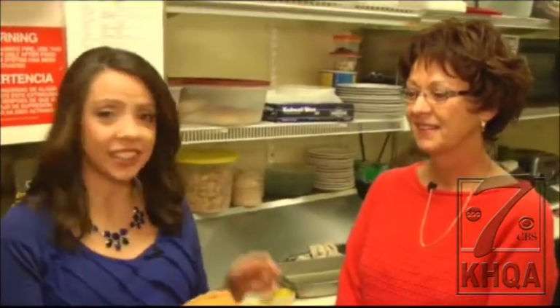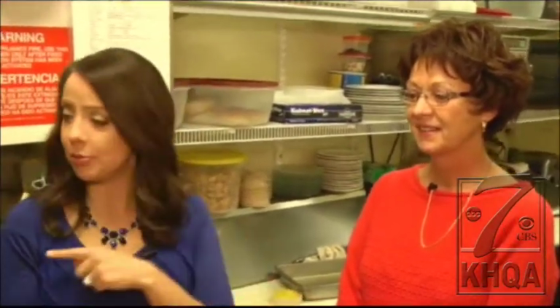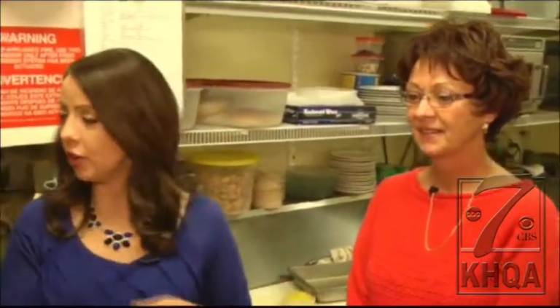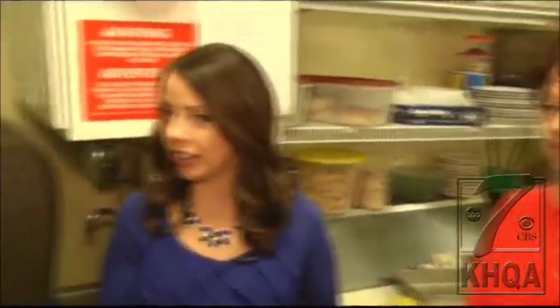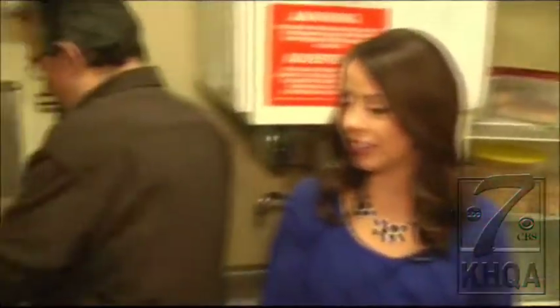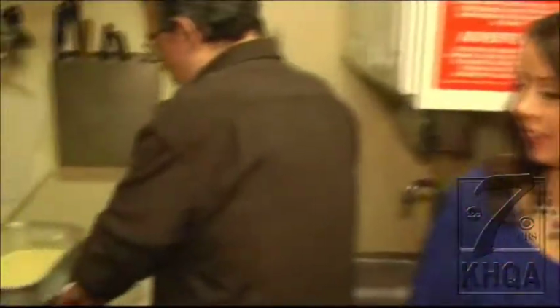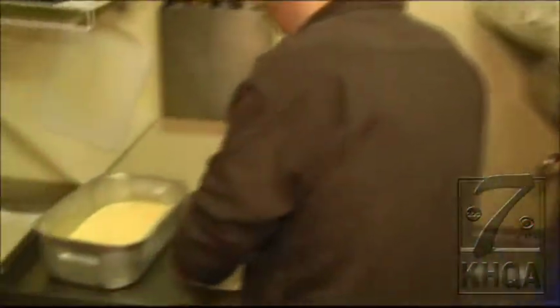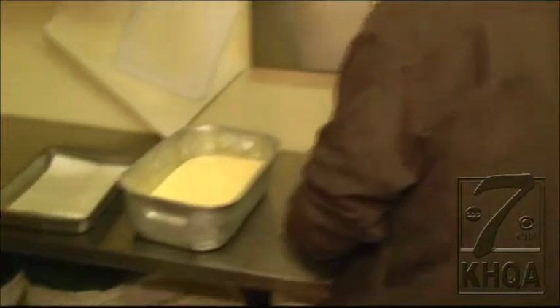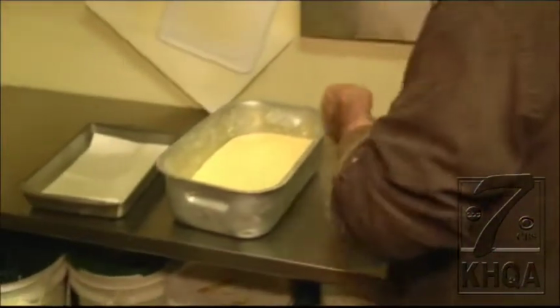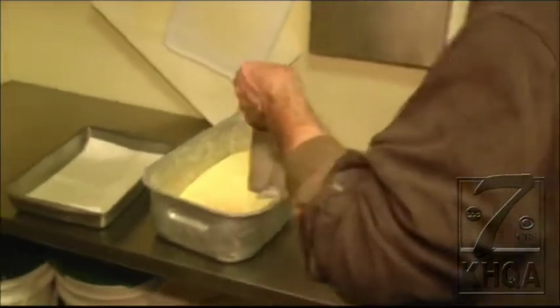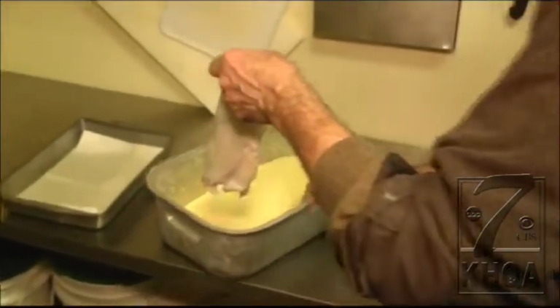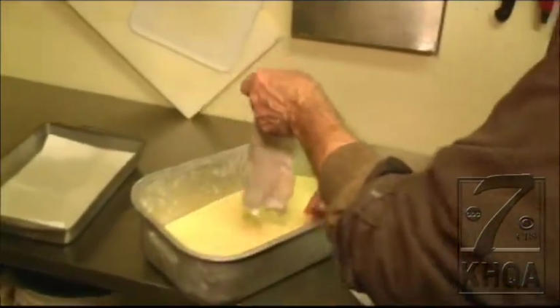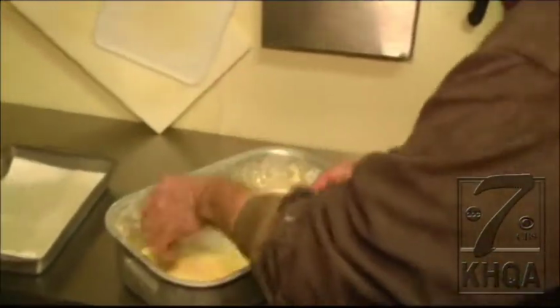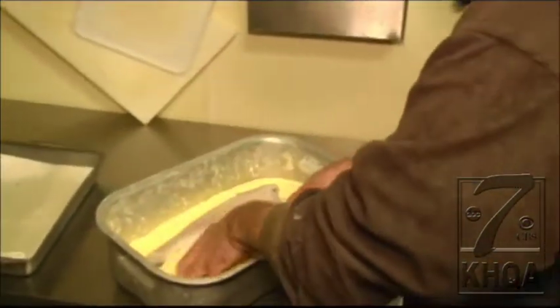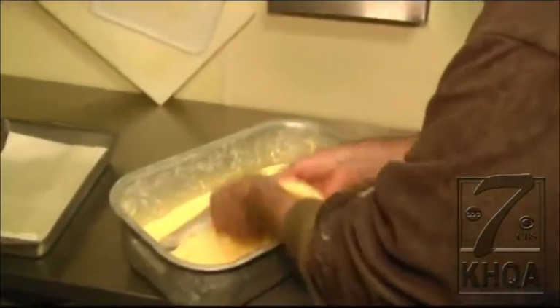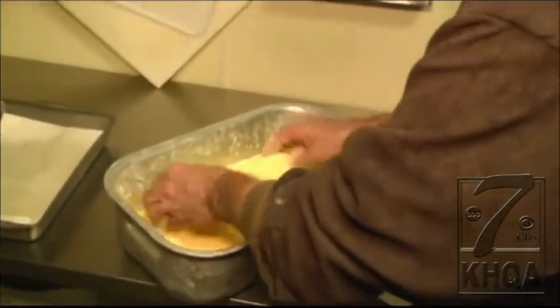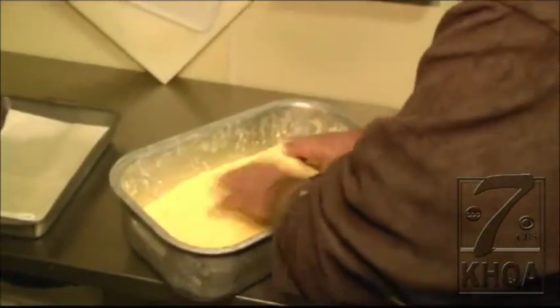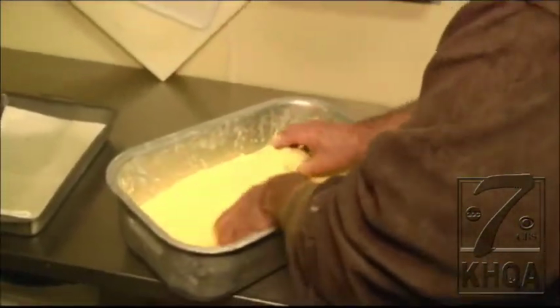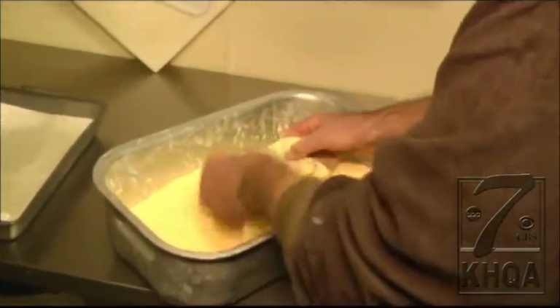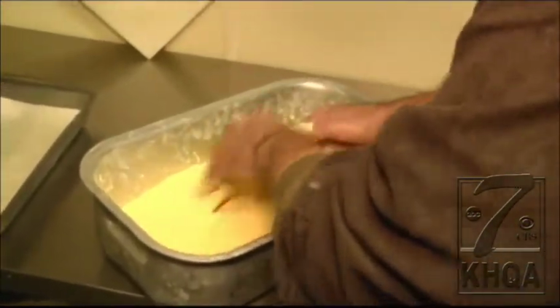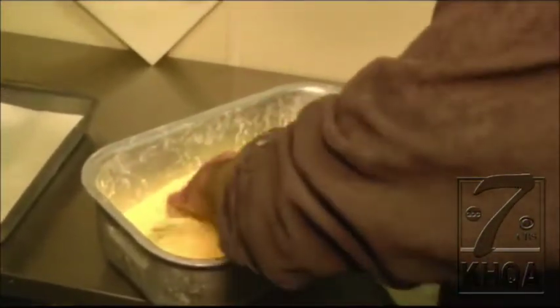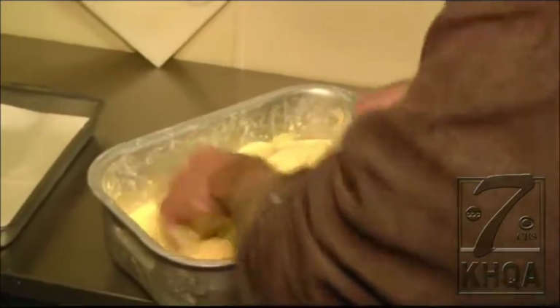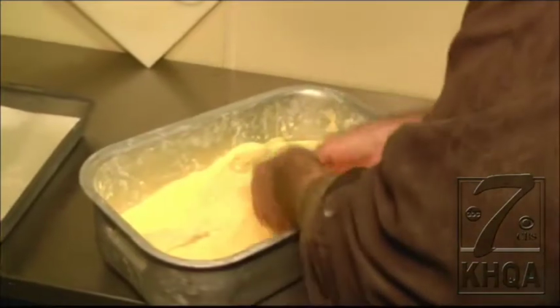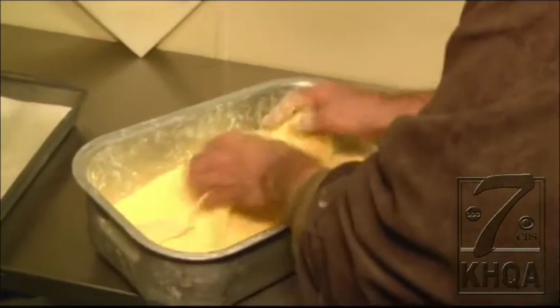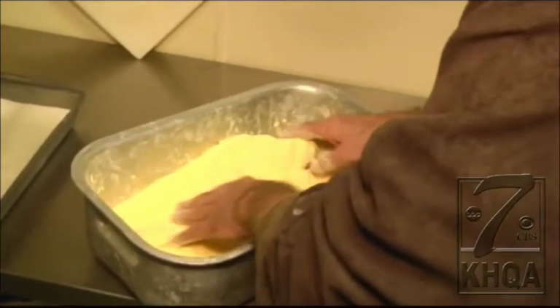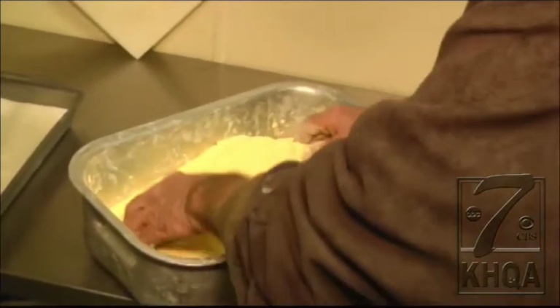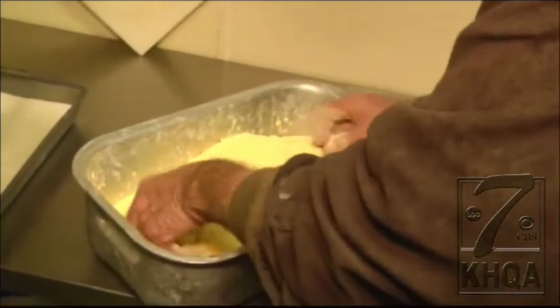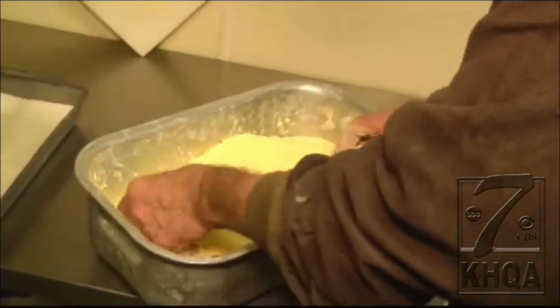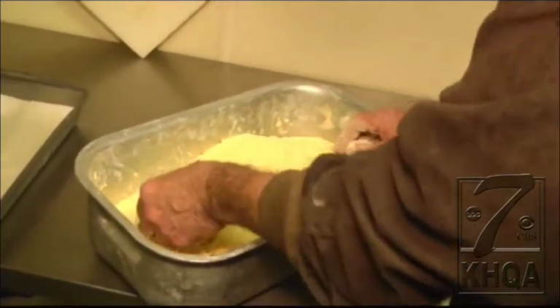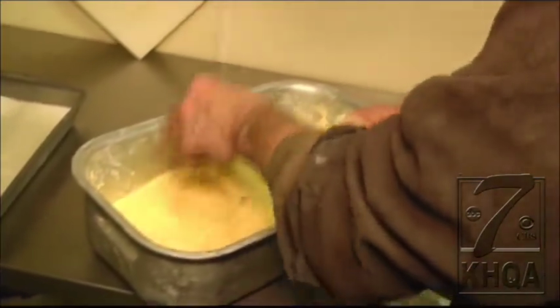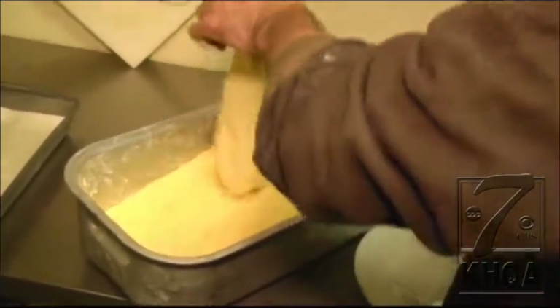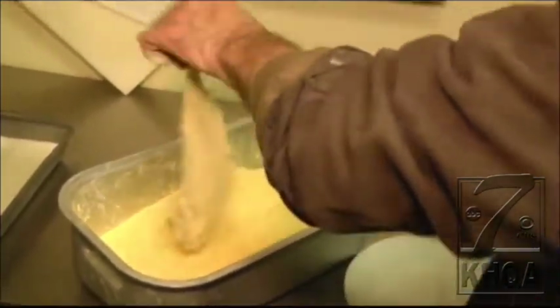Jim is breading a 16-ounce catfish in their special fish breading. He's going to put that in the fryer and it'll fry for about 15 minutes.